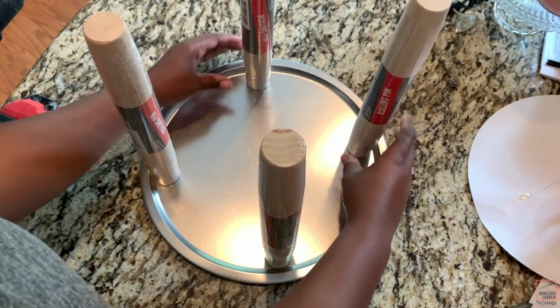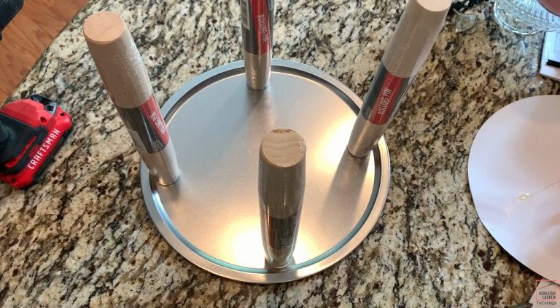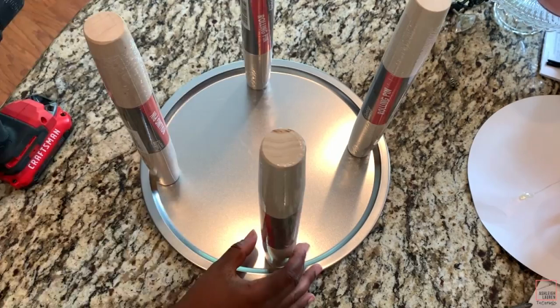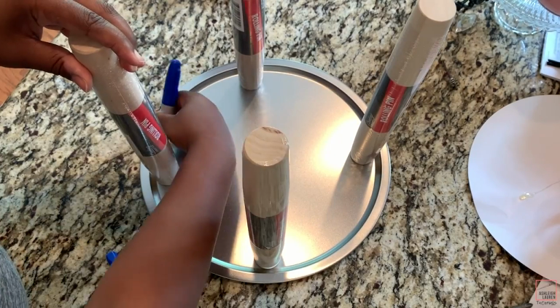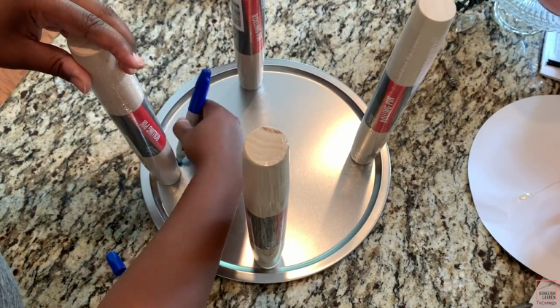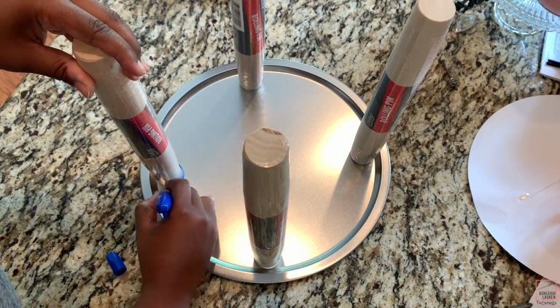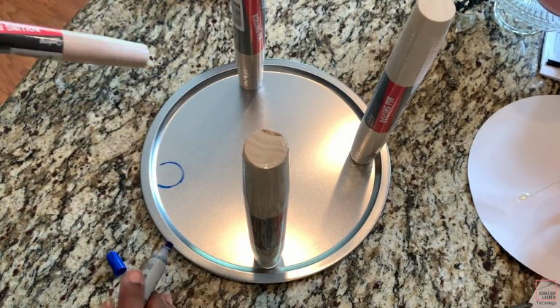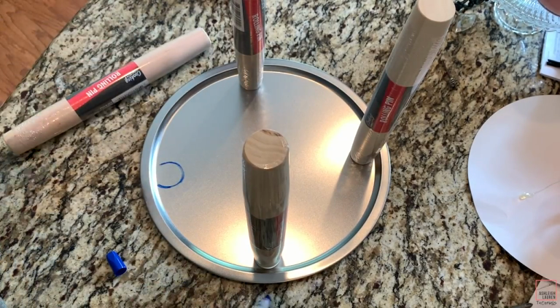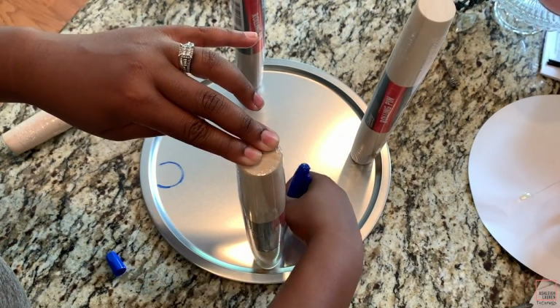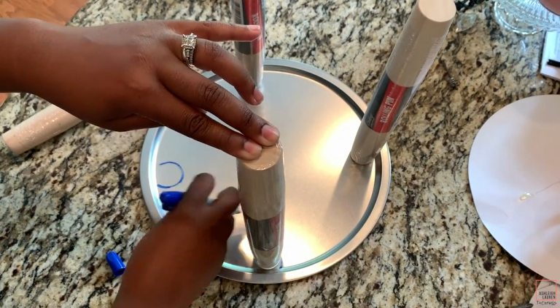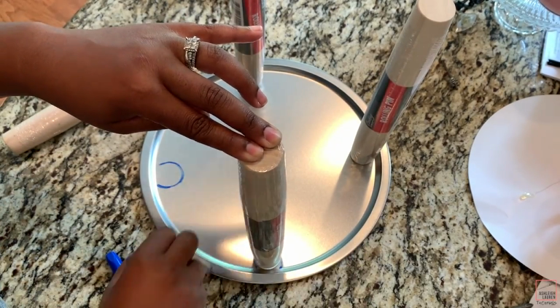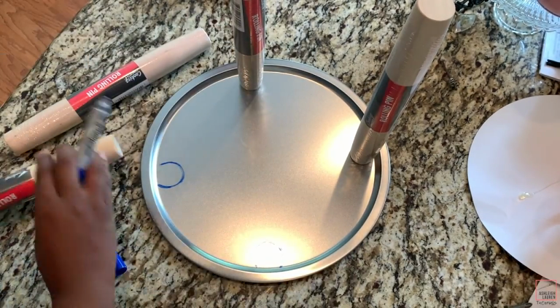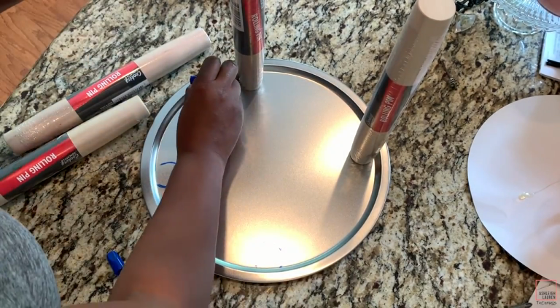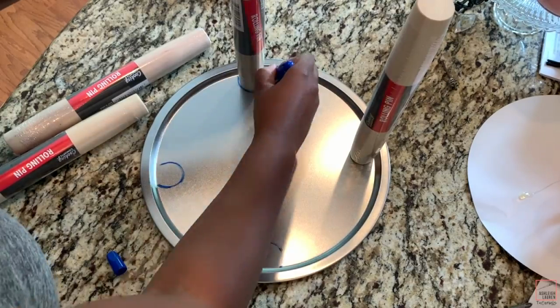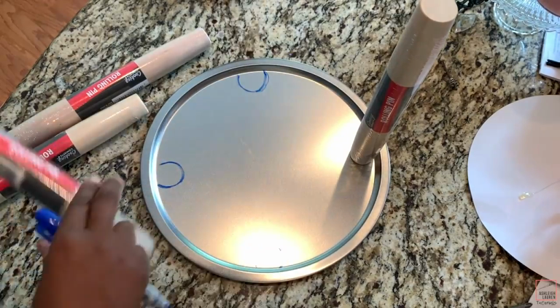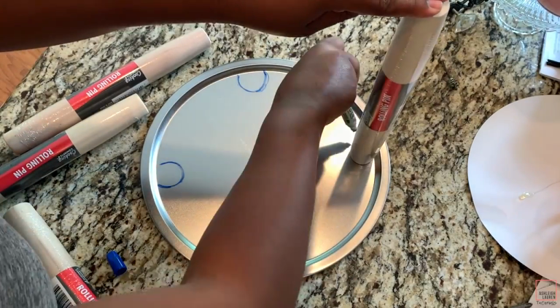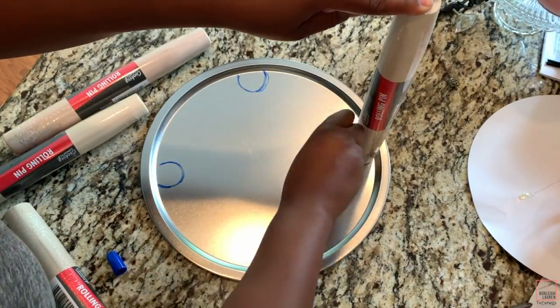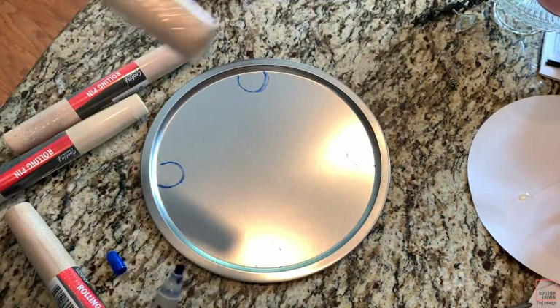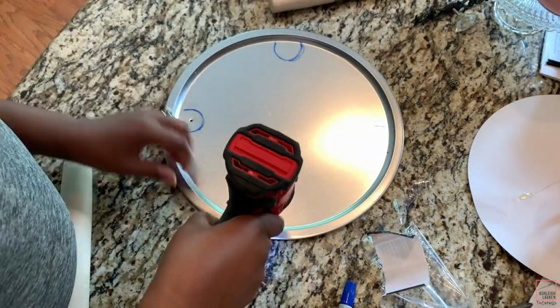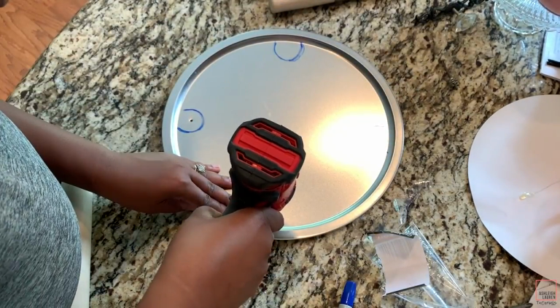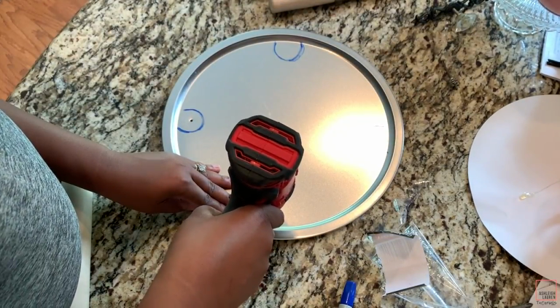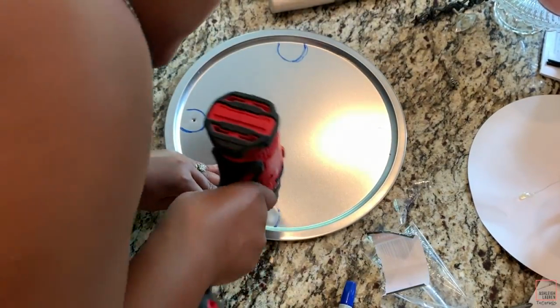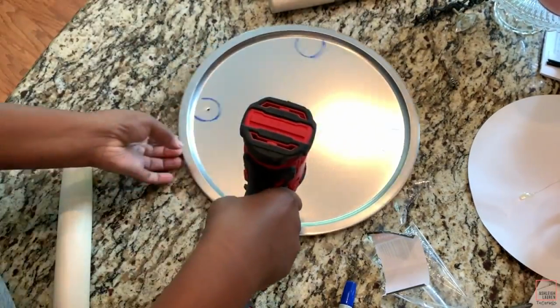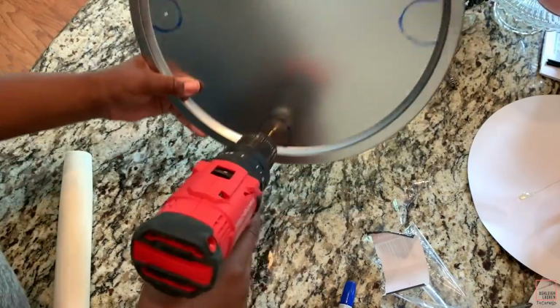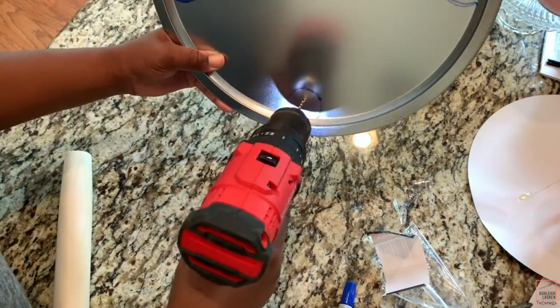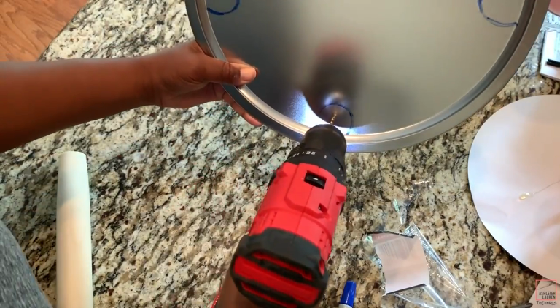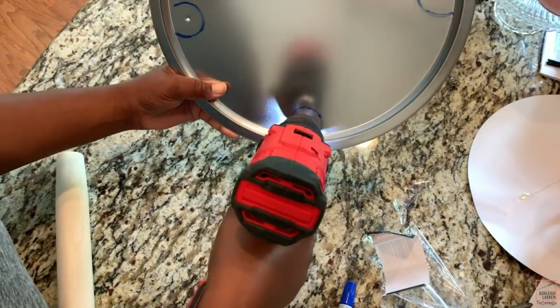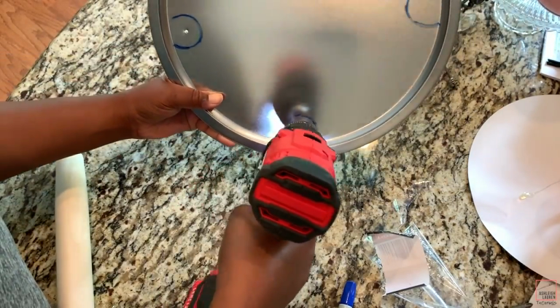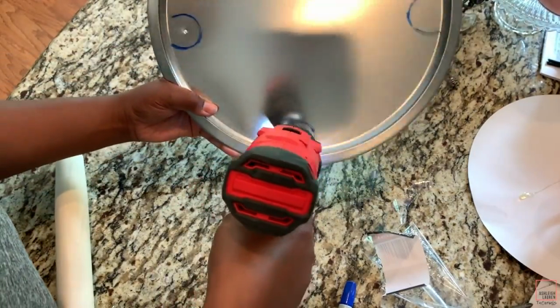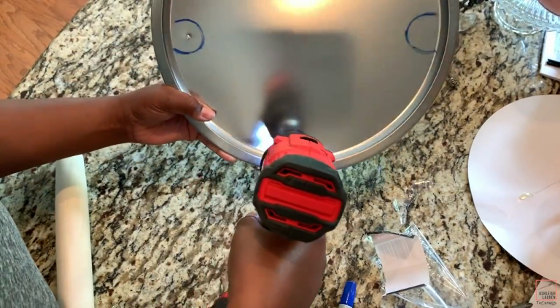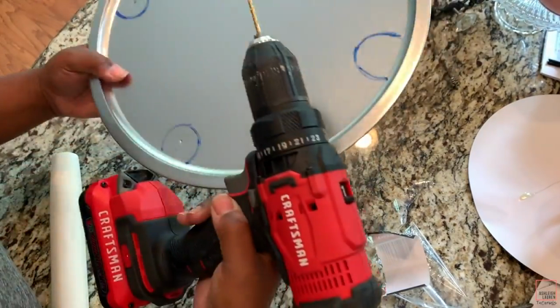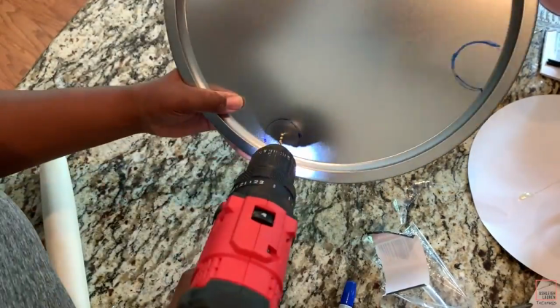Place your rolling pins in position, then take a permanent marker and trace out where you place them. Then take your drill, make an imprint, and drill a hole.